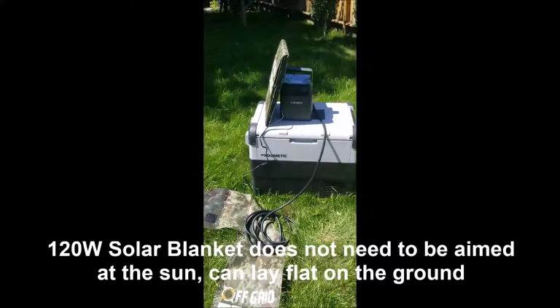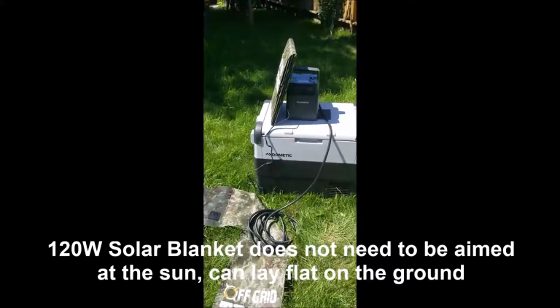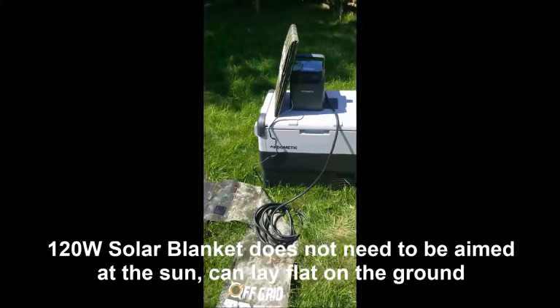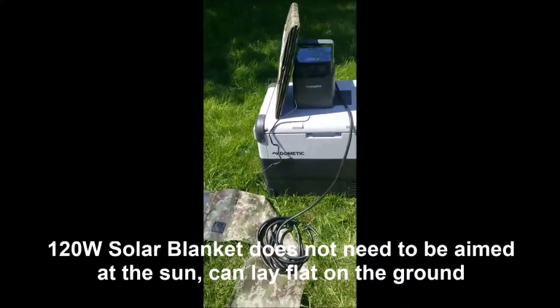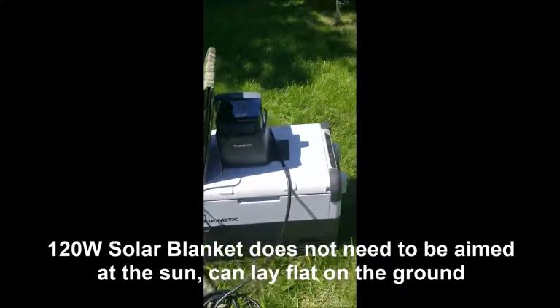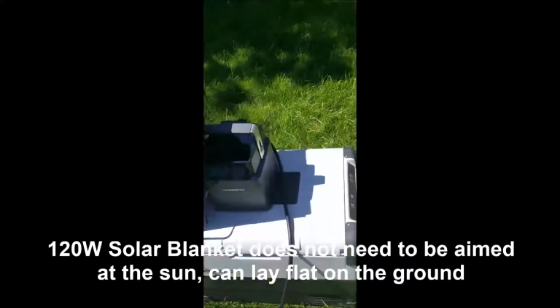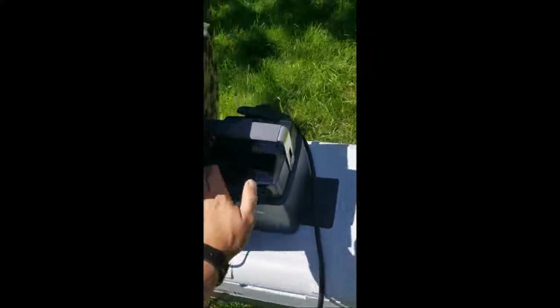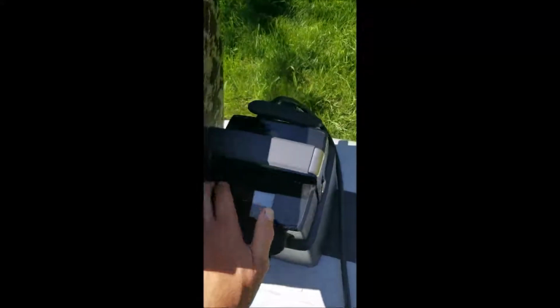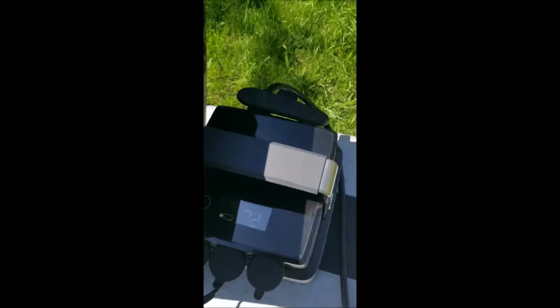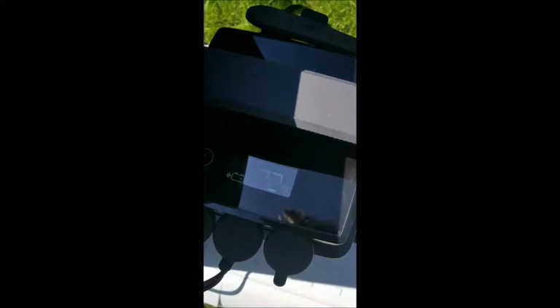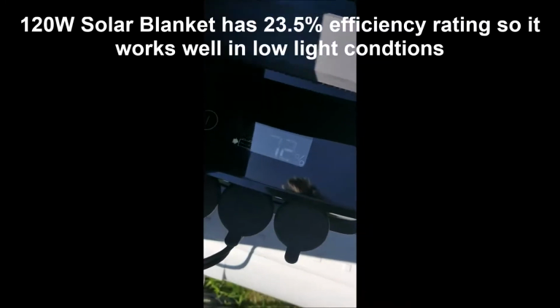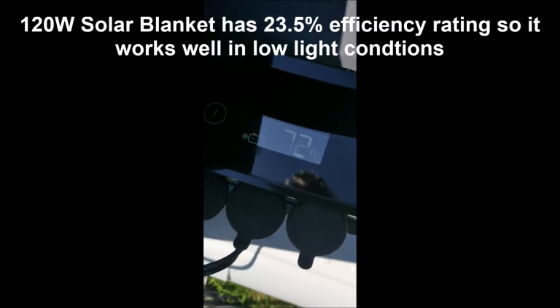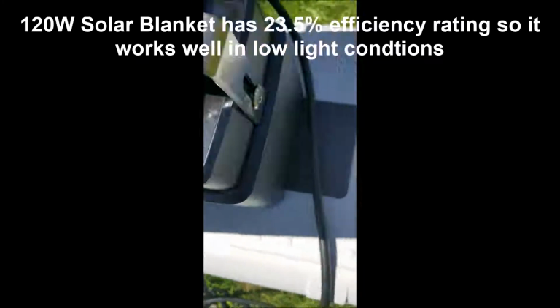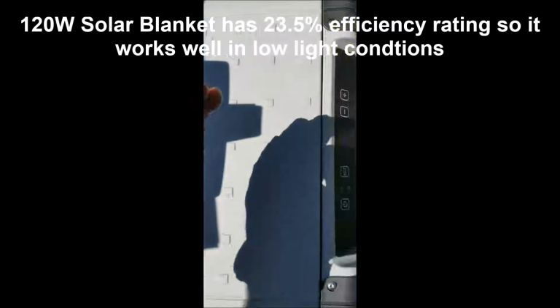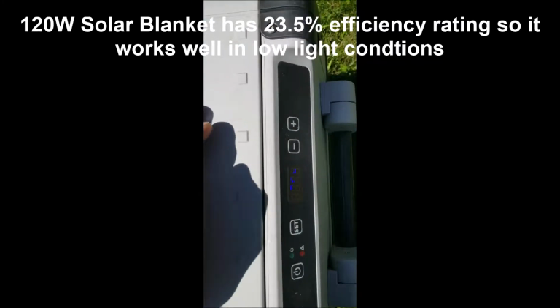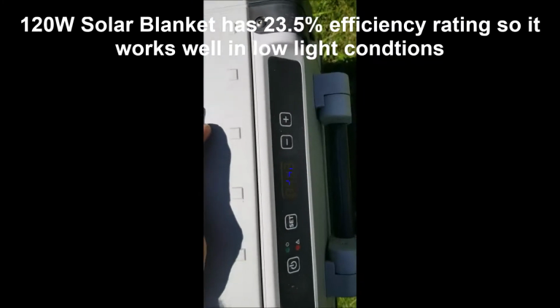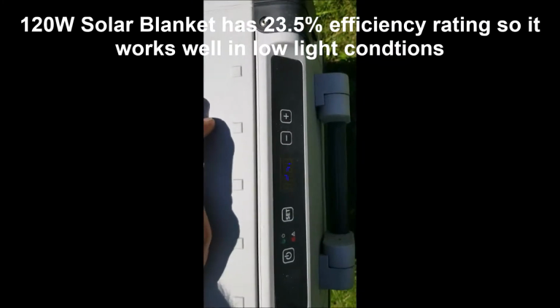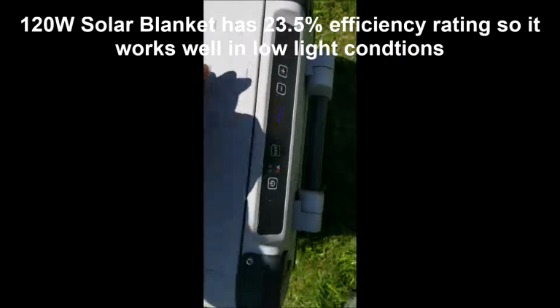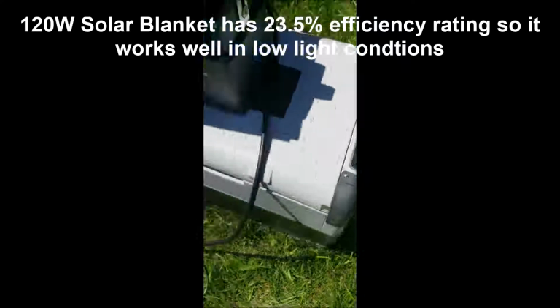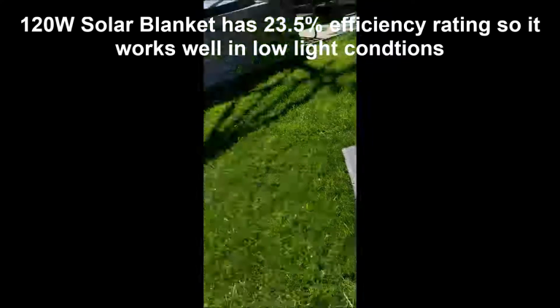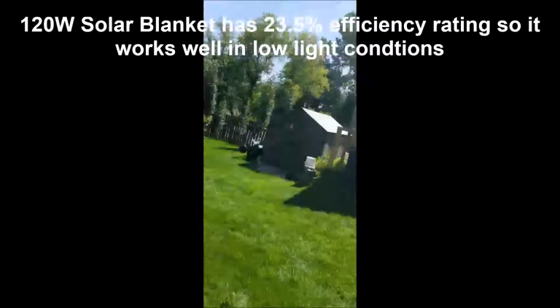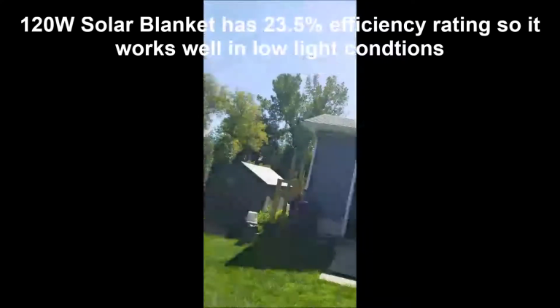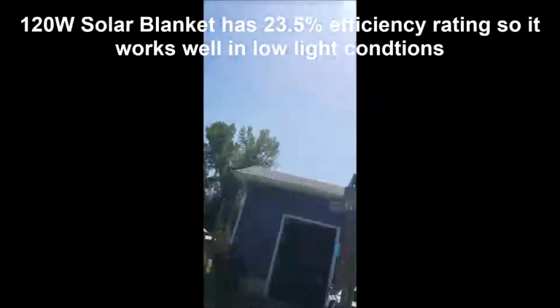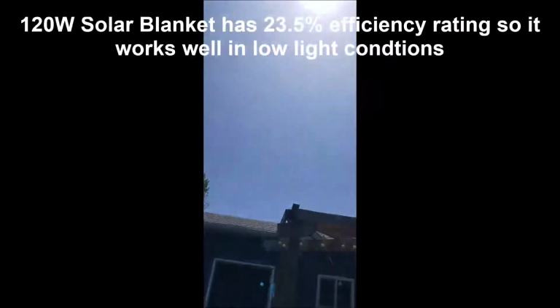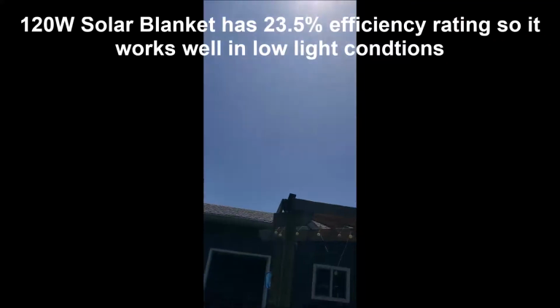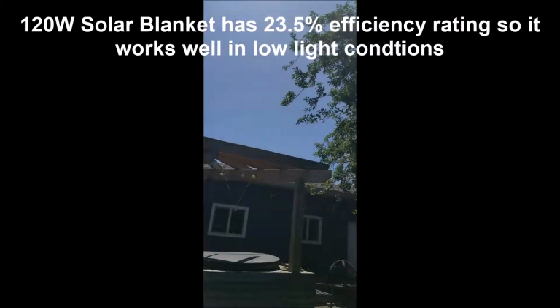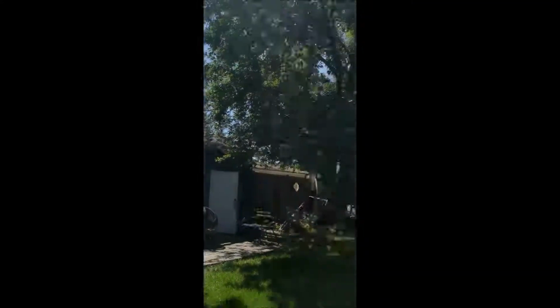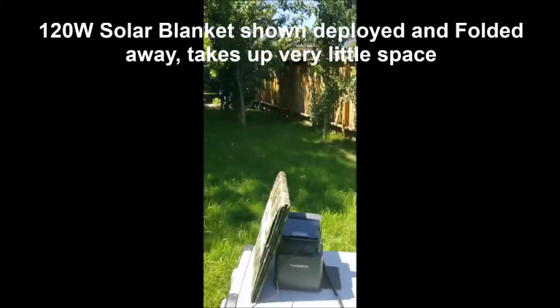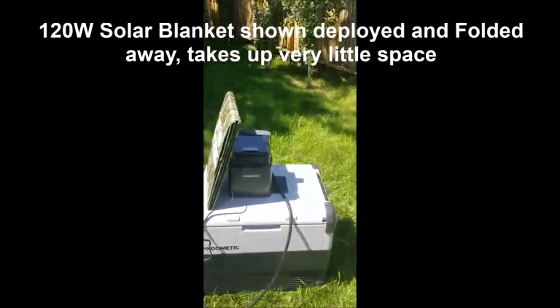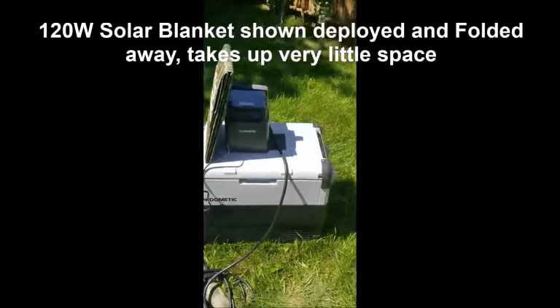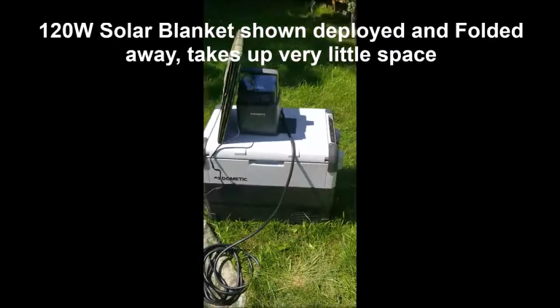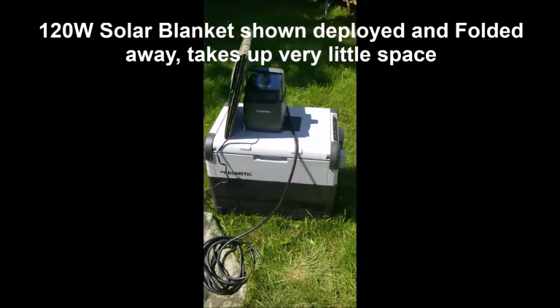It's been approximately four hours. We'll see what the PLB 40 is at. Started at 47% — we are now at 72%. The fridge is maintaining 25 degrees. Outside, we're in the hot sun, approximately 86 degrees out here.